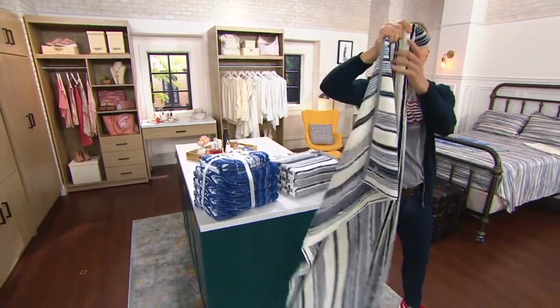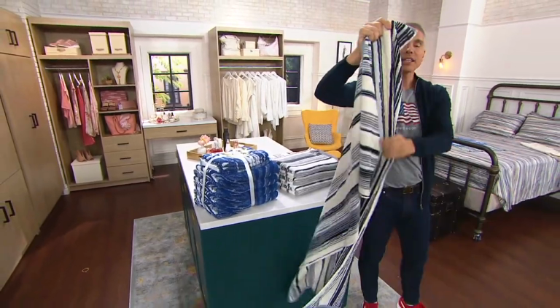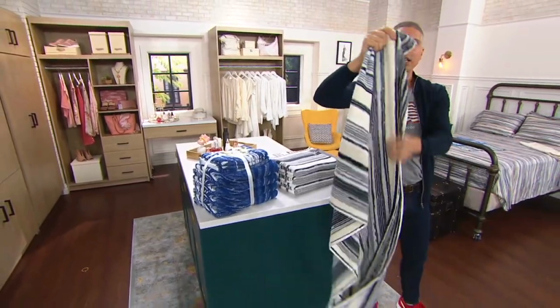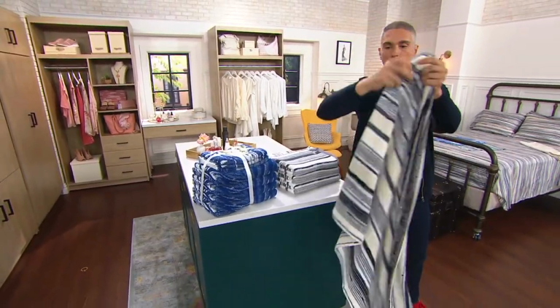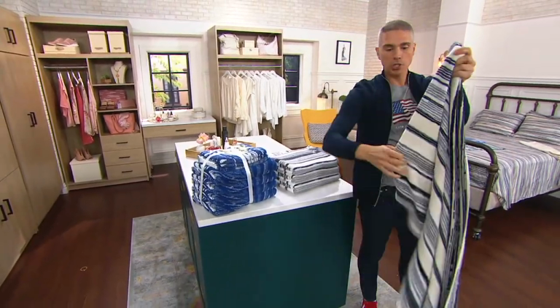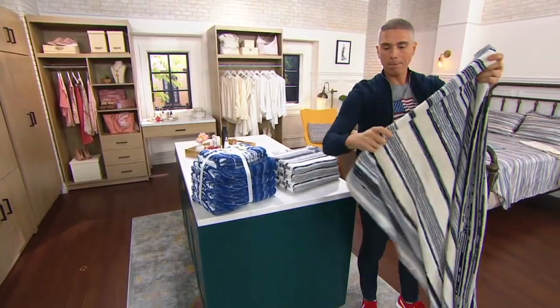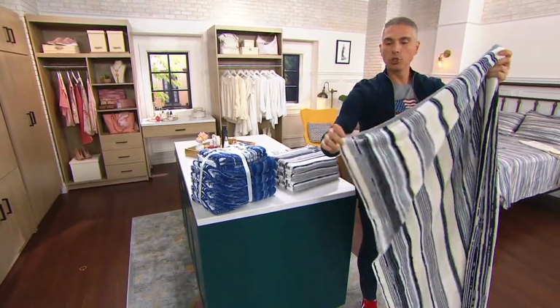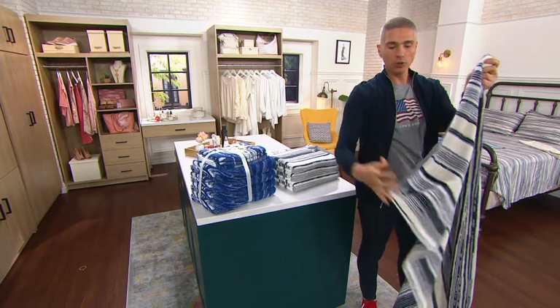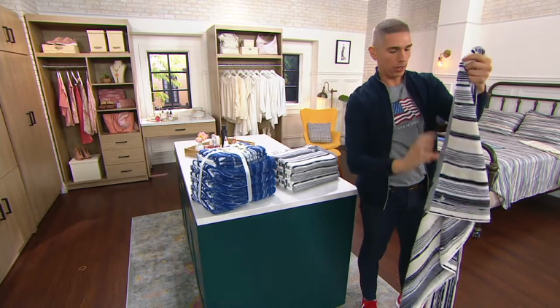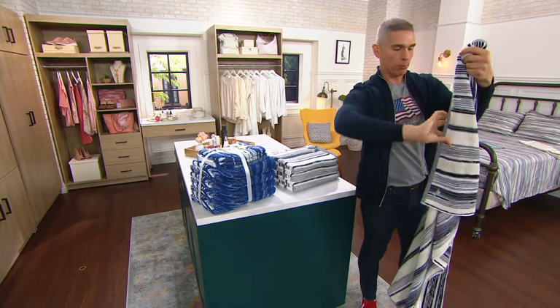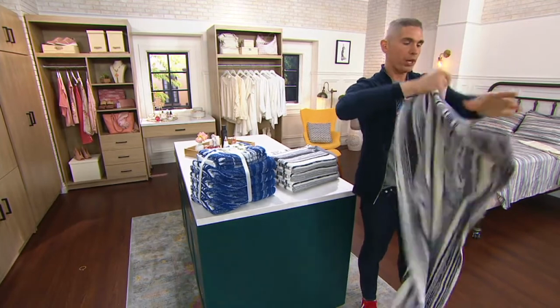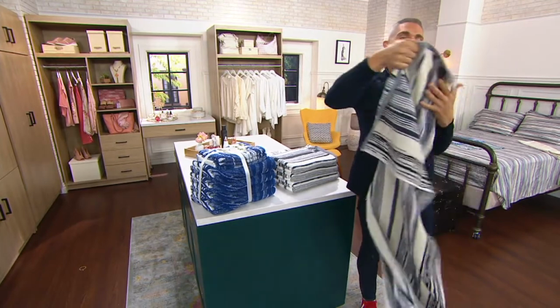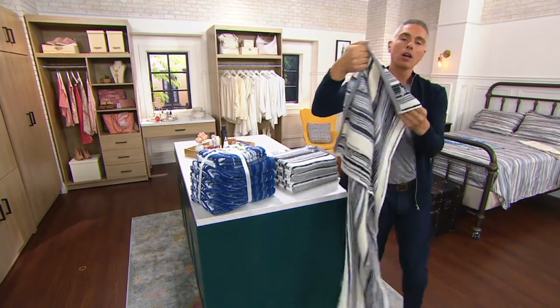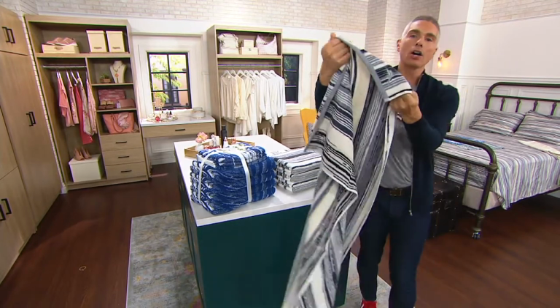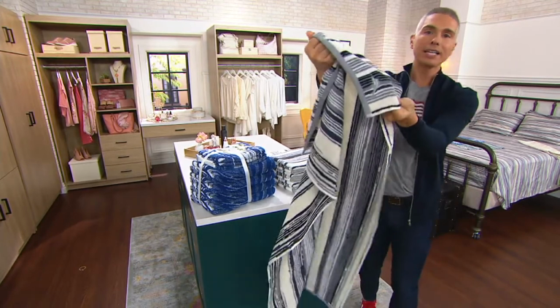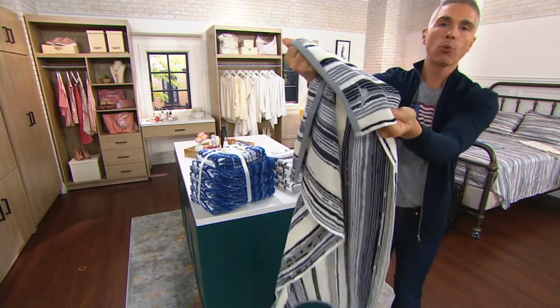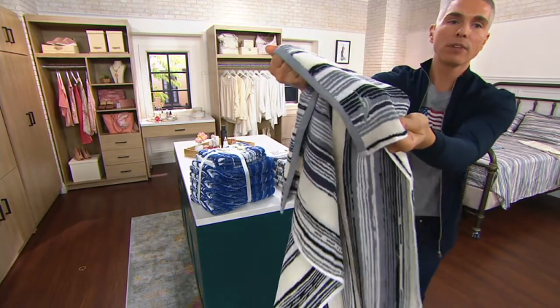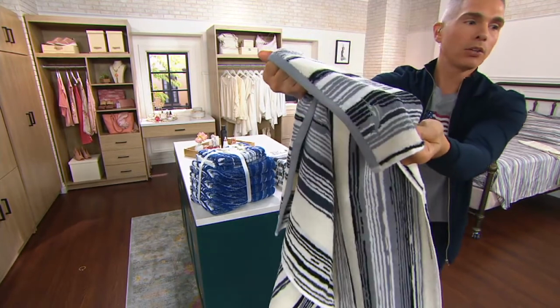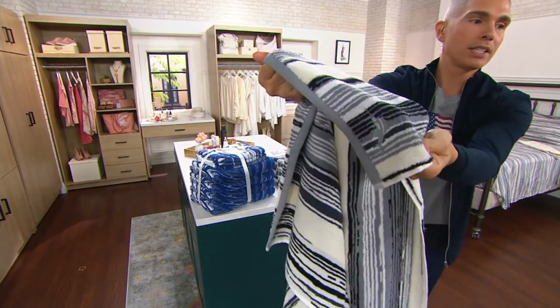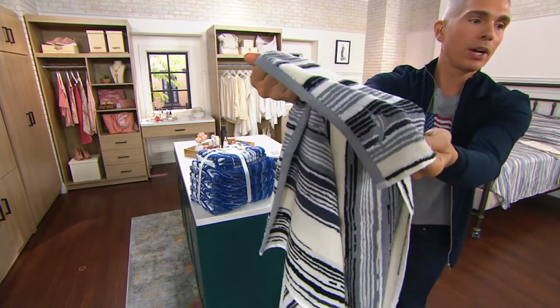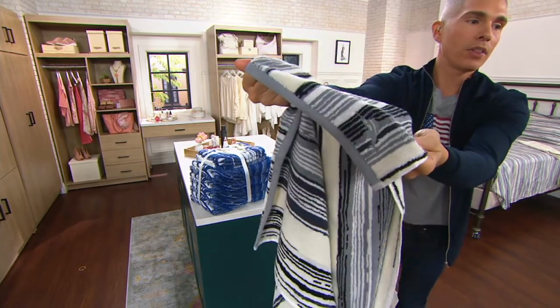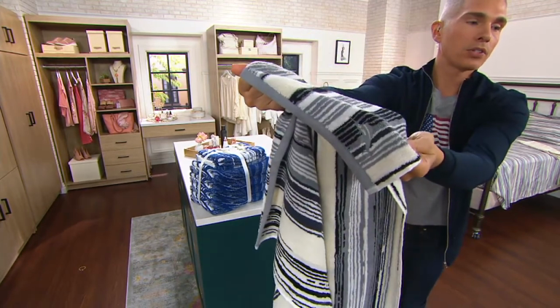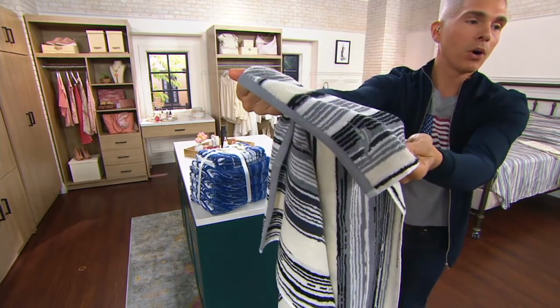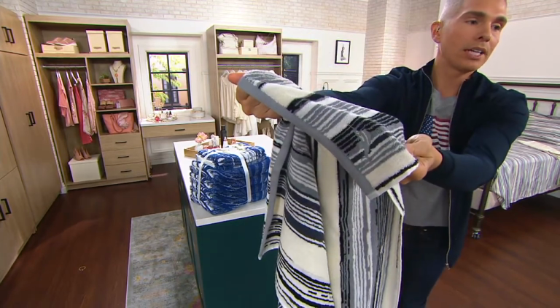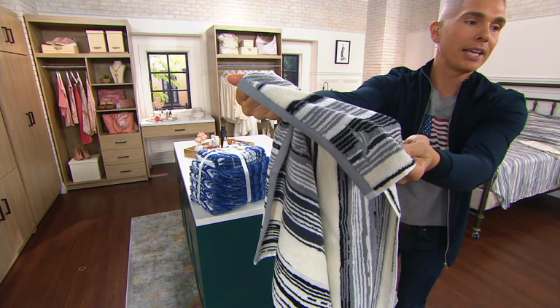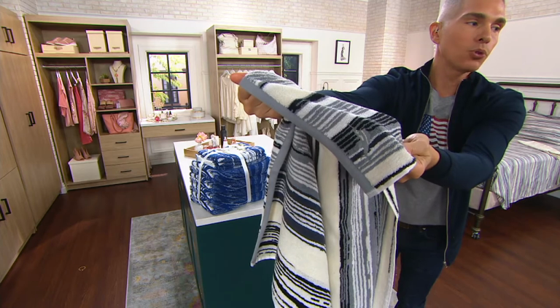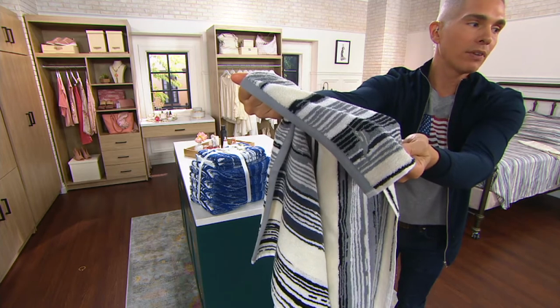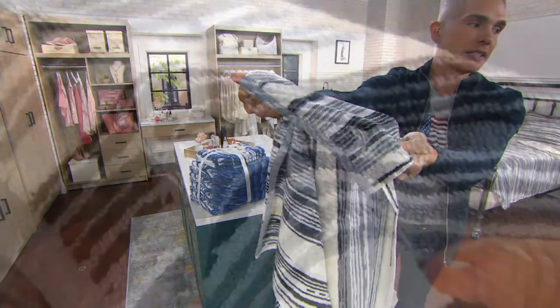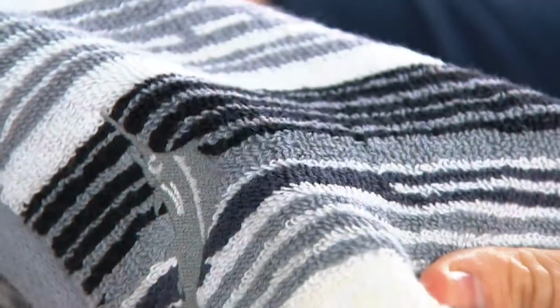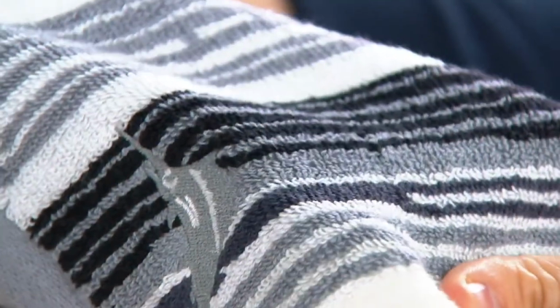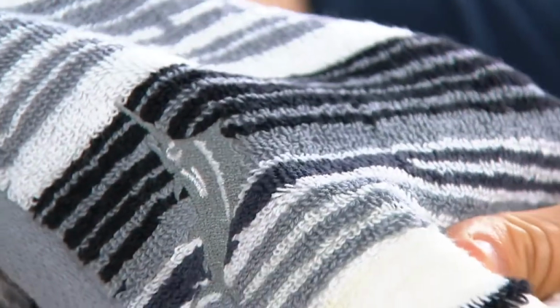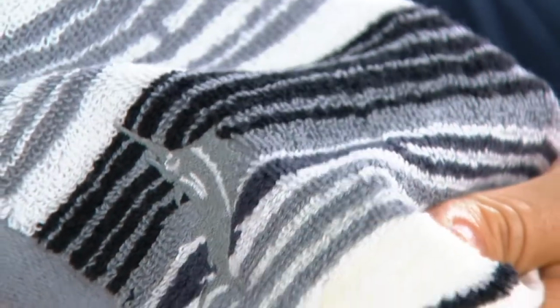Nice, thick loops, beautiful embroidery on each one of them. And you can see that right over there — there's a marlin on each one of these towels.